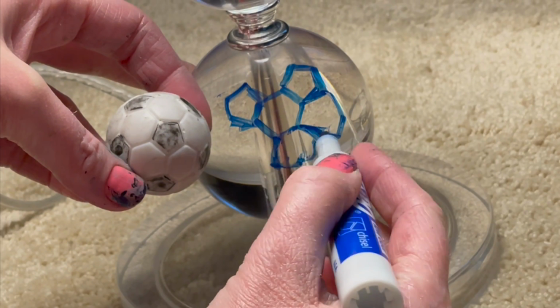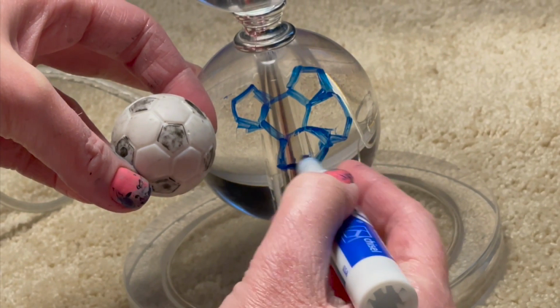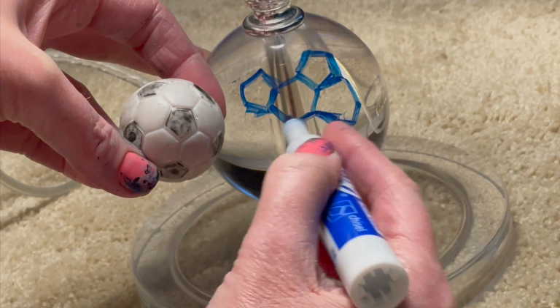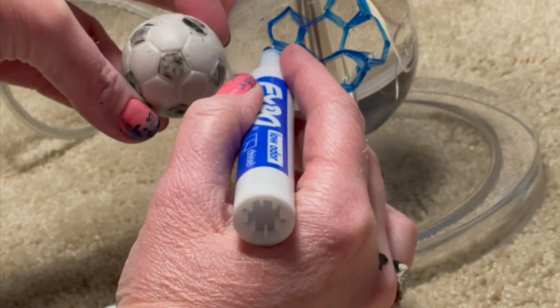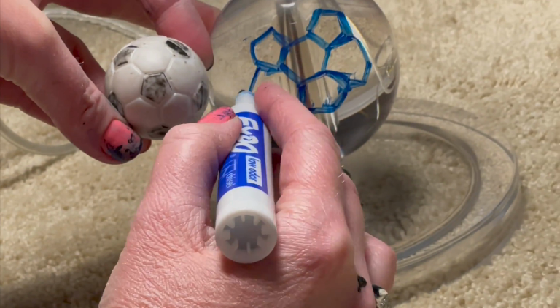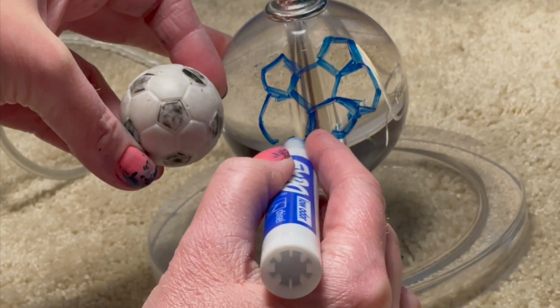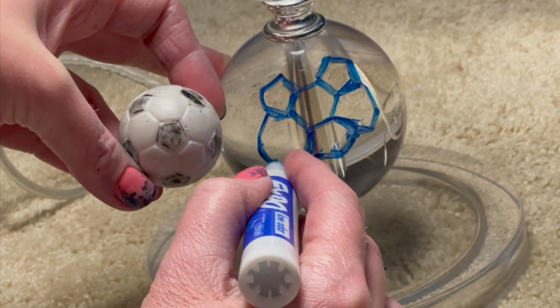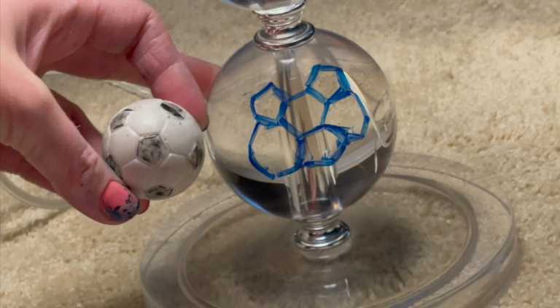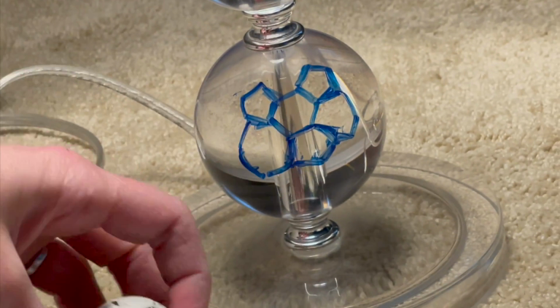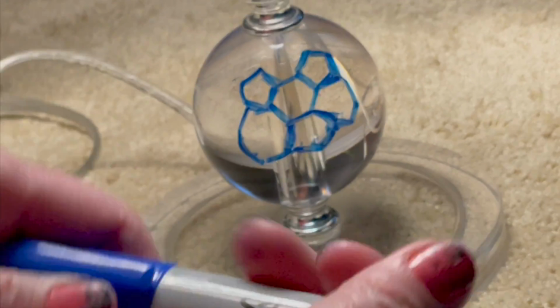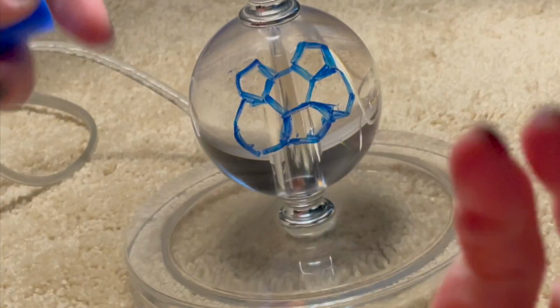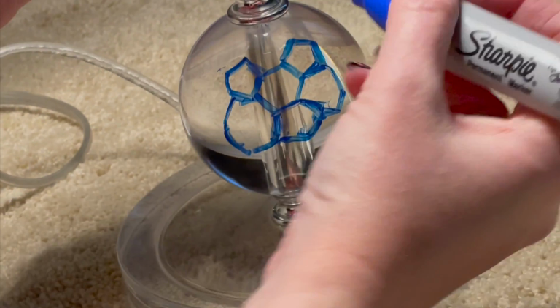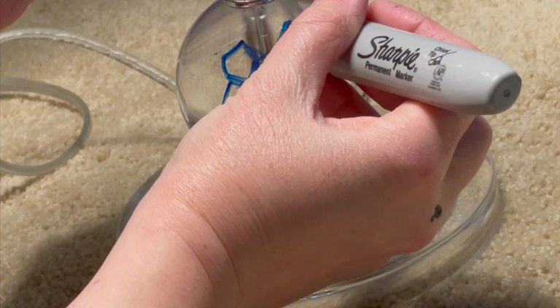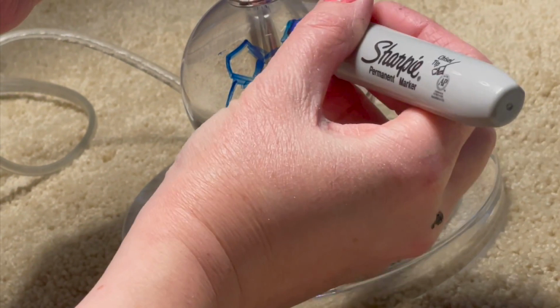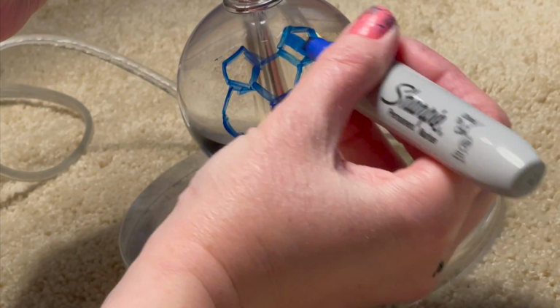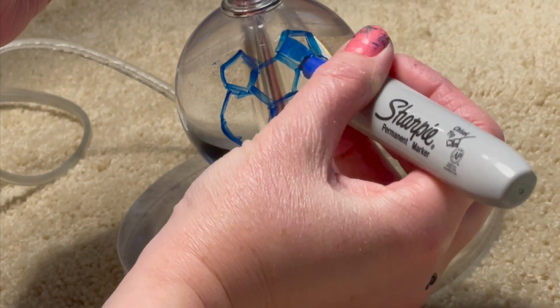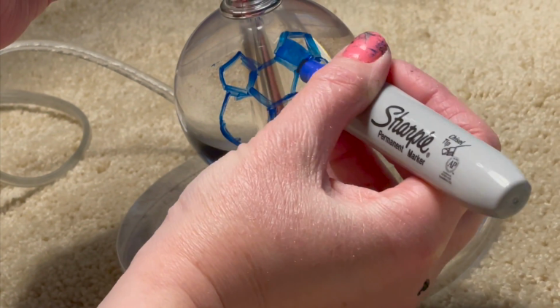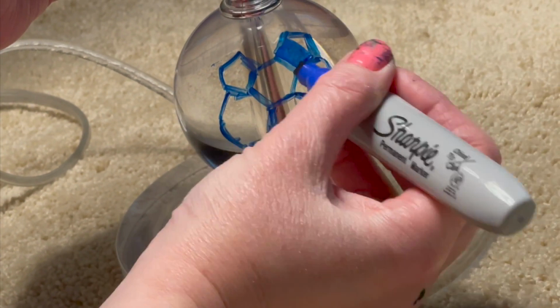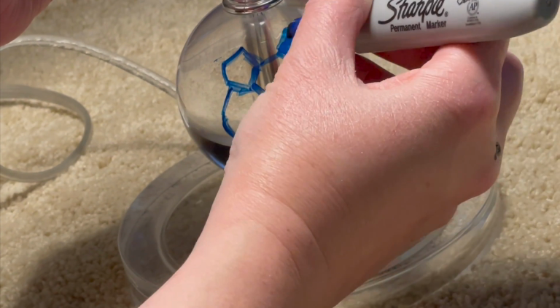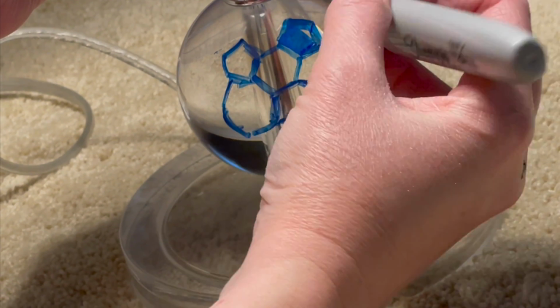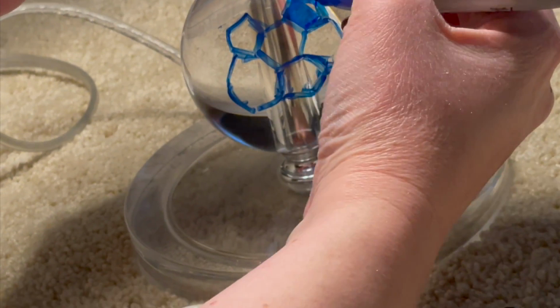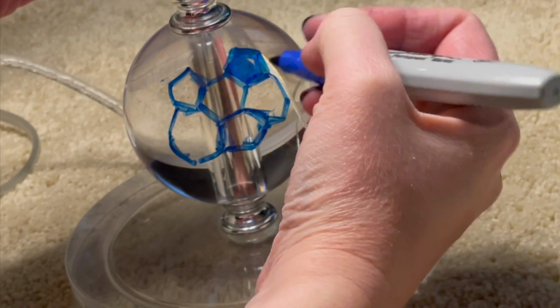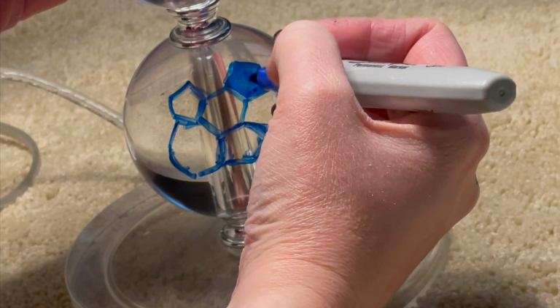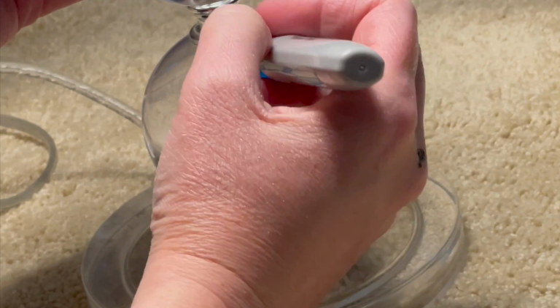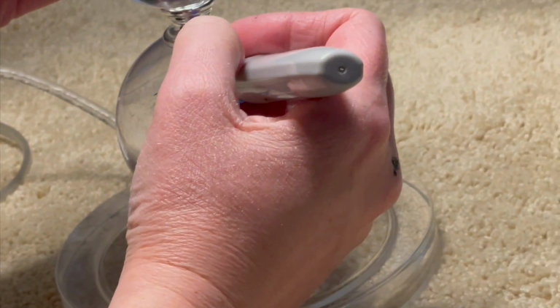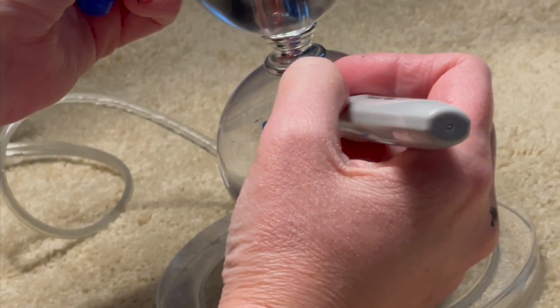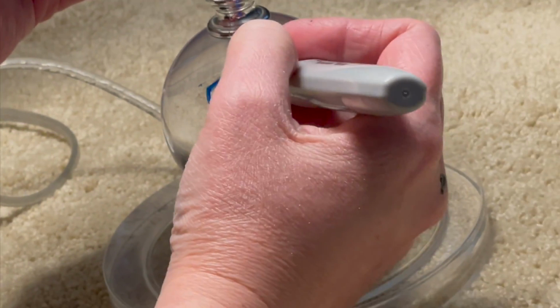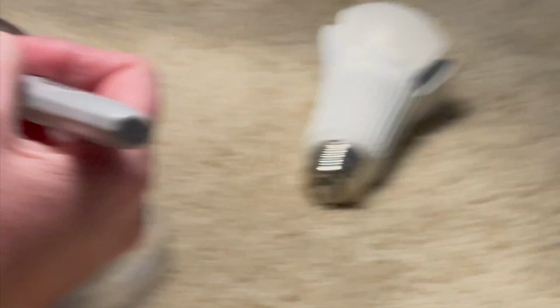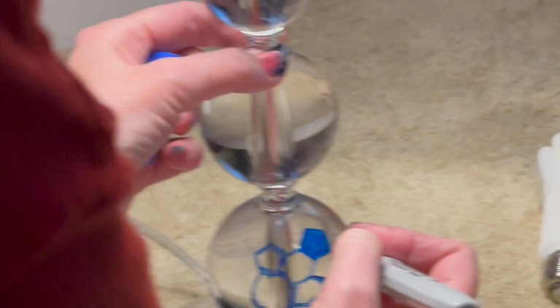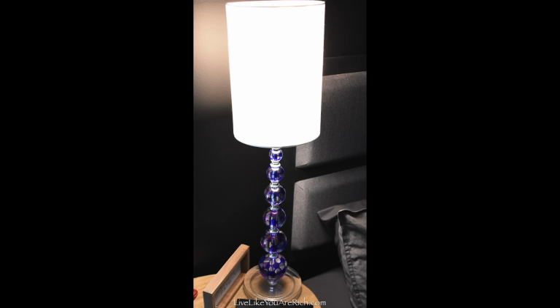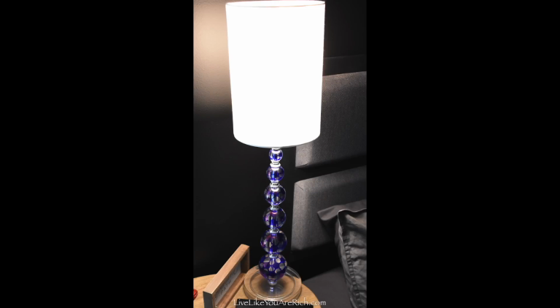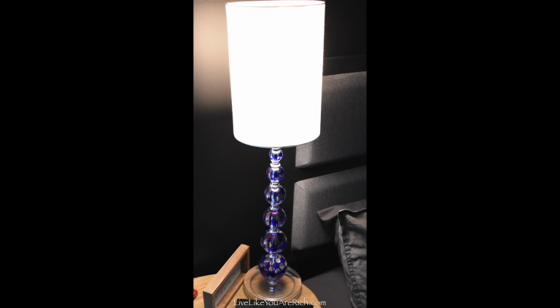So that's how I did it. I did not do the back — I just went around two thirds of the way around each ball. The reason why I did that is because I didn't want the pattern competing with the pattern on the front, since they're clear soccer balls.